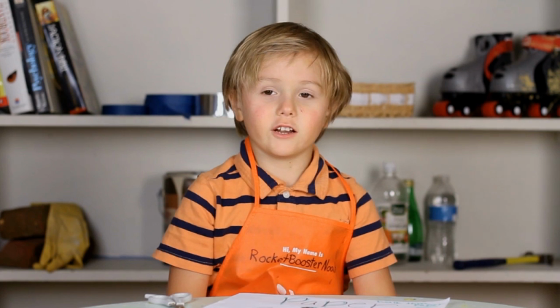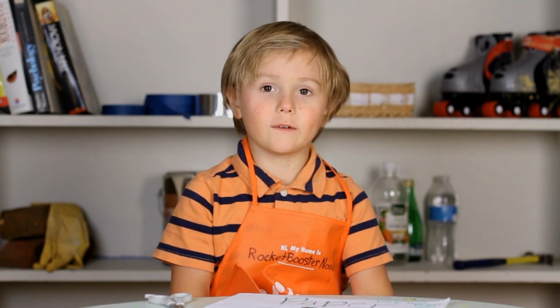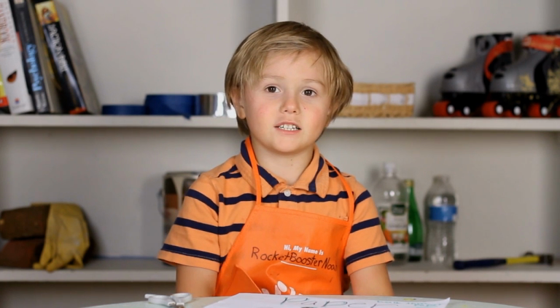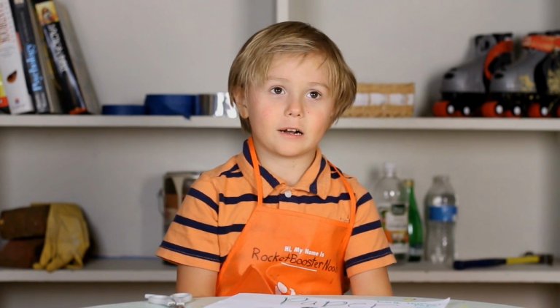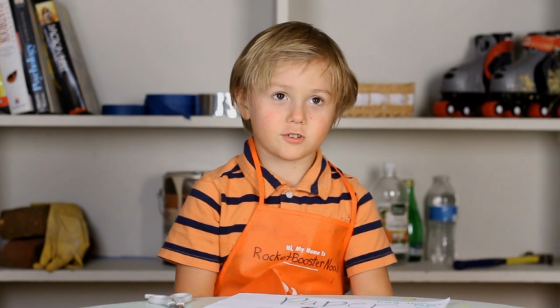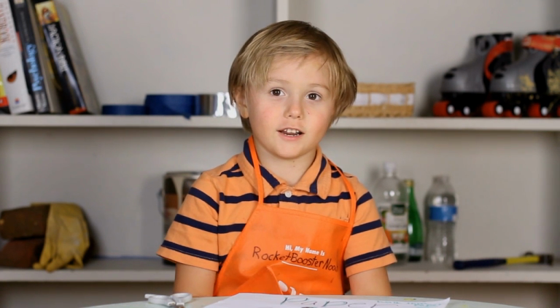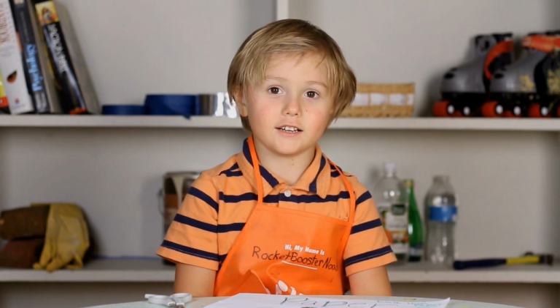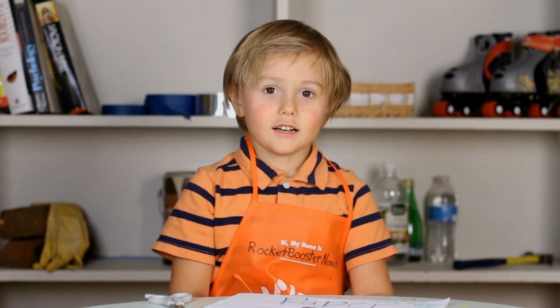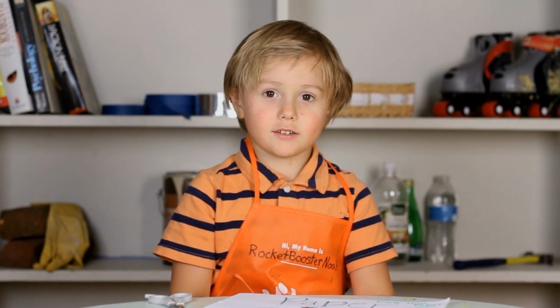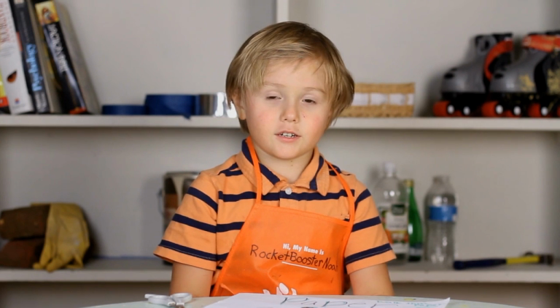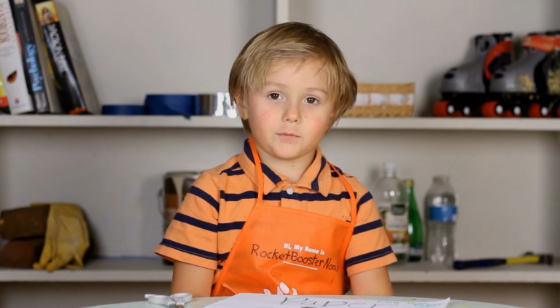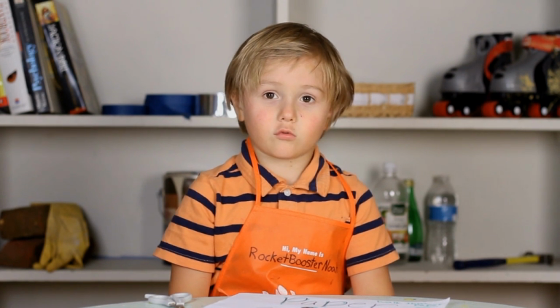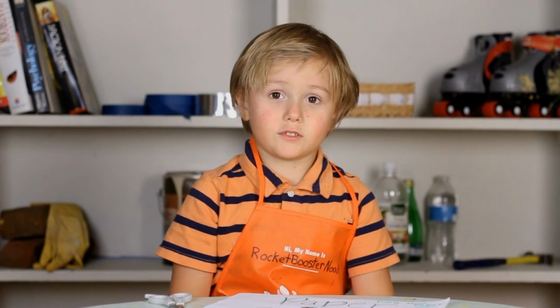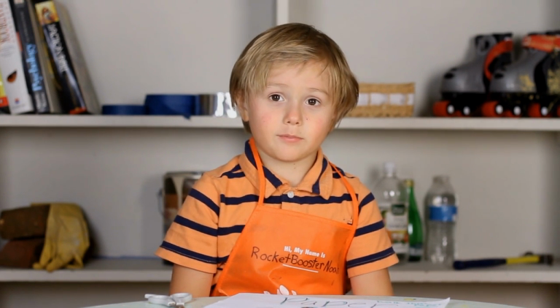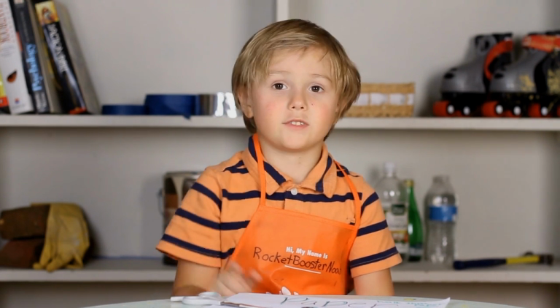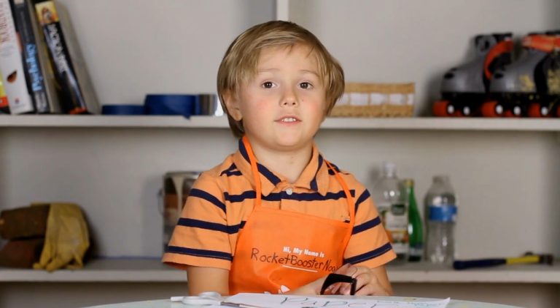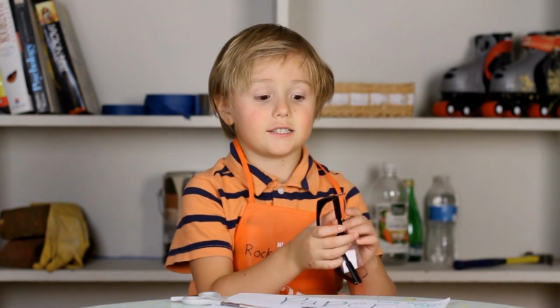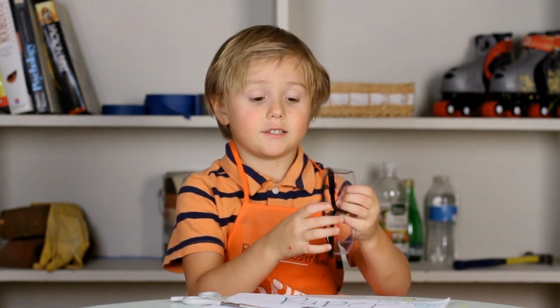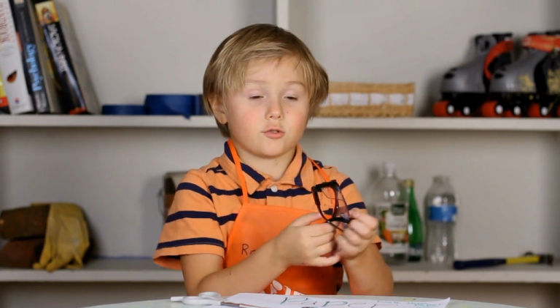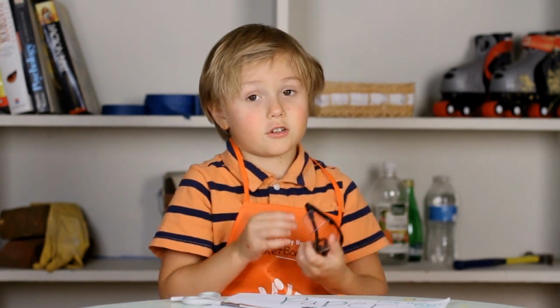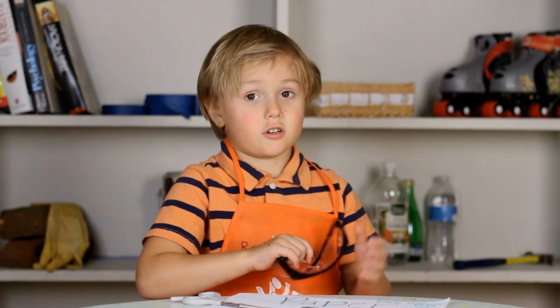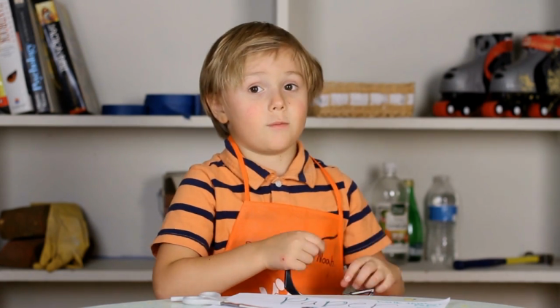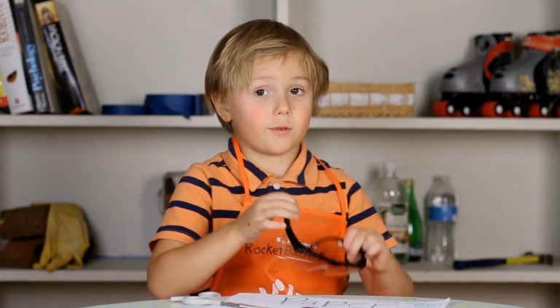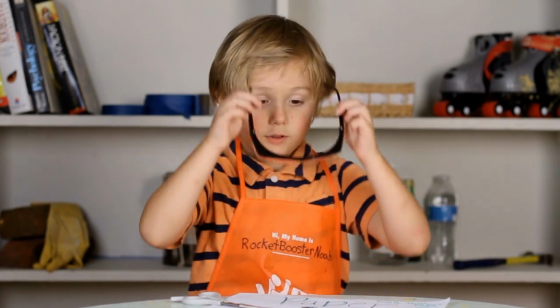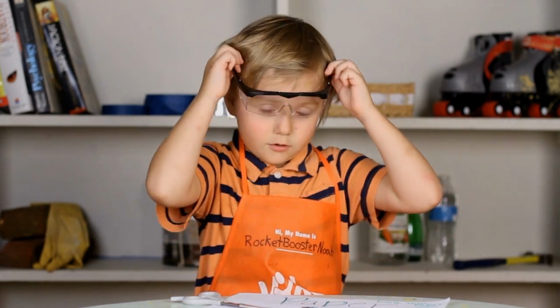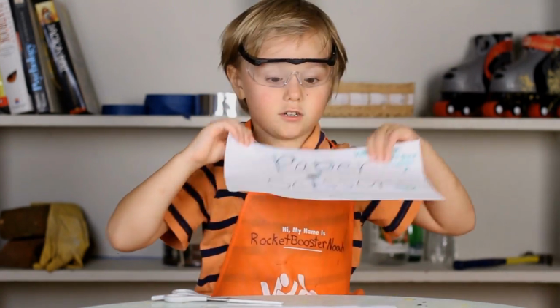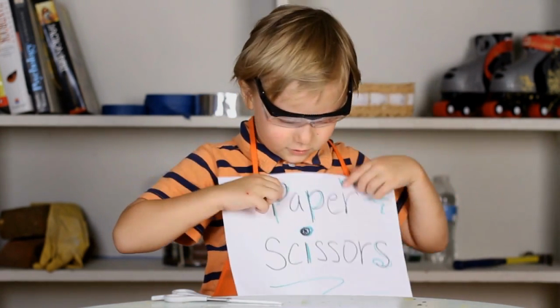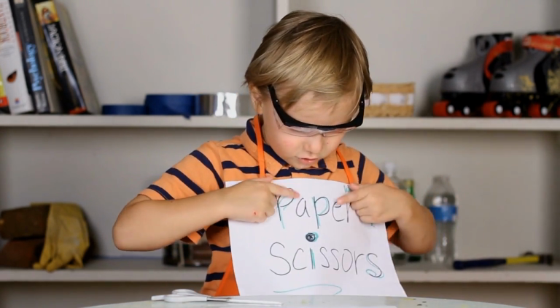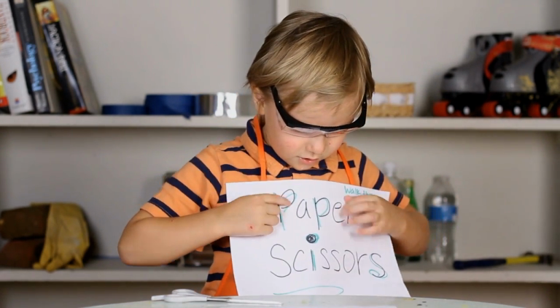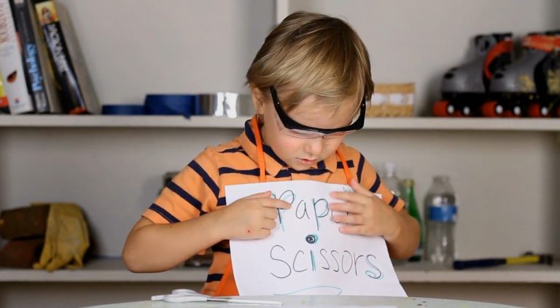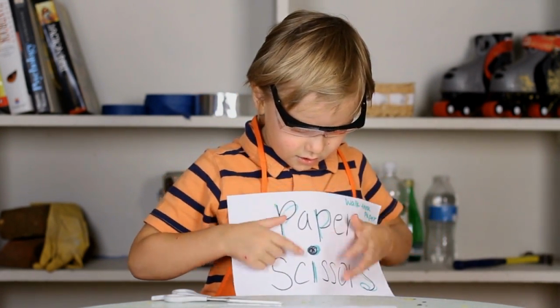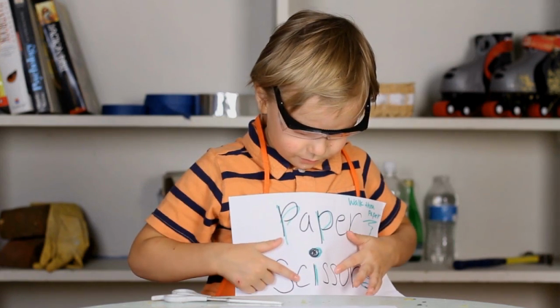Hello everybody, welcome back to Robby Studio. Today I'm going to walk through a piece of paper. Safety glasses so we don't cut our article. We need scissors and paper.